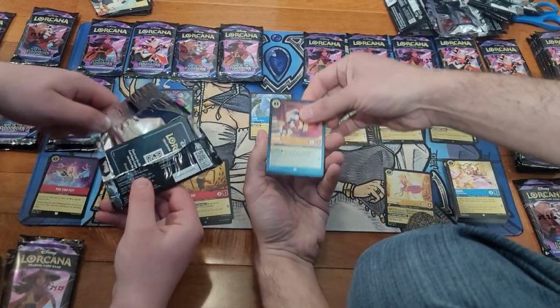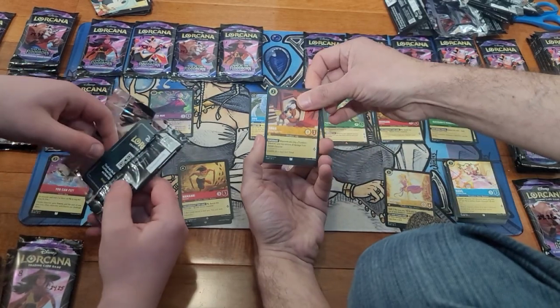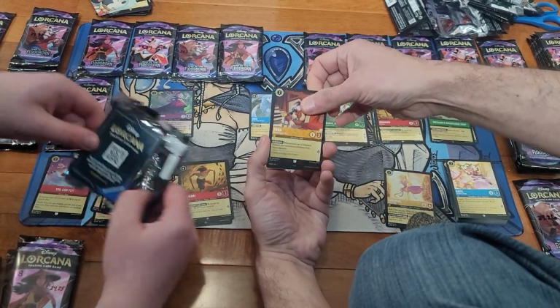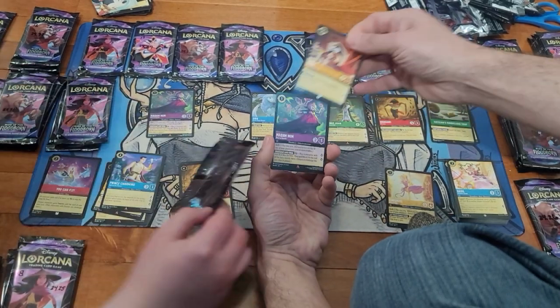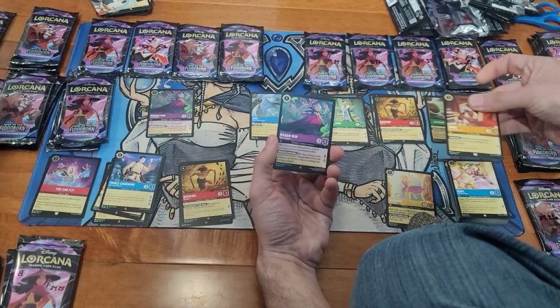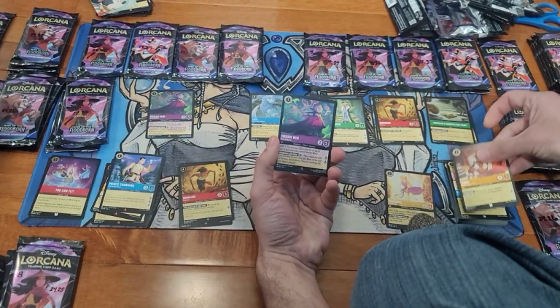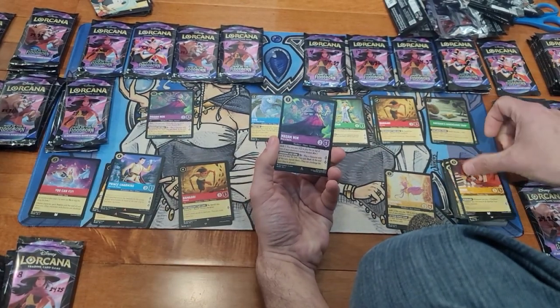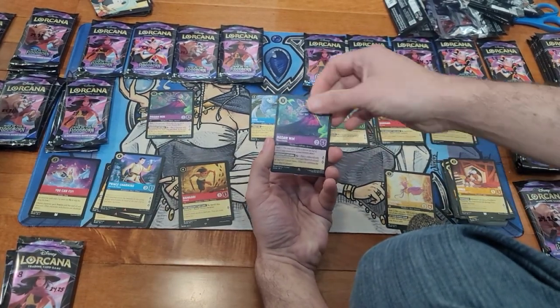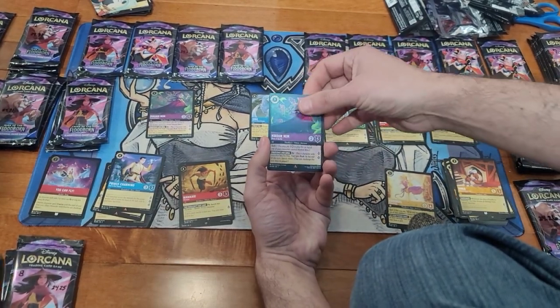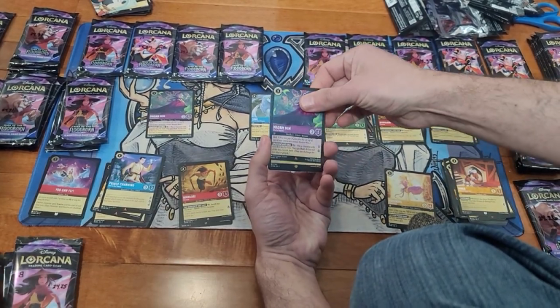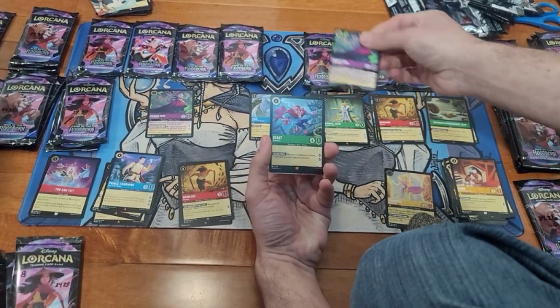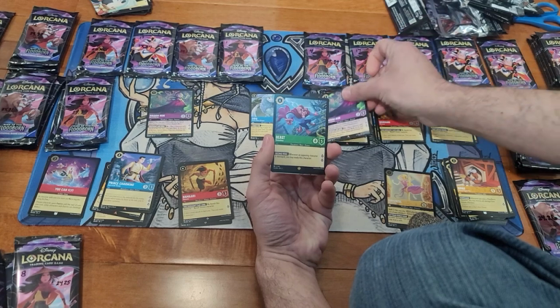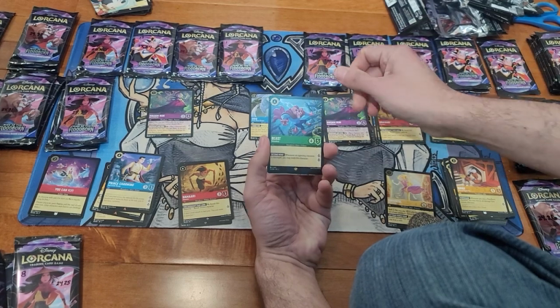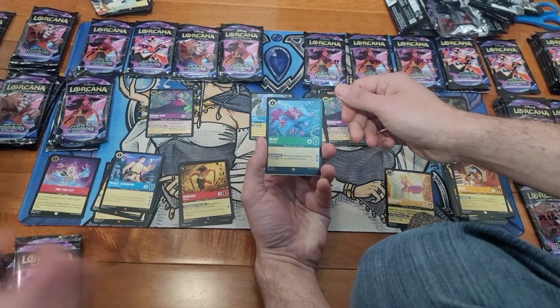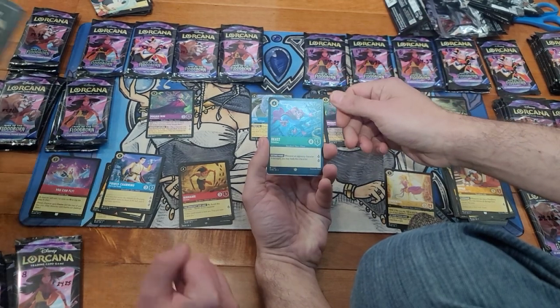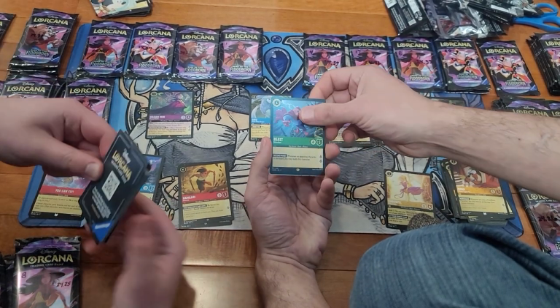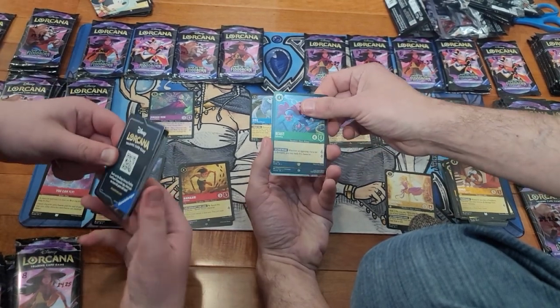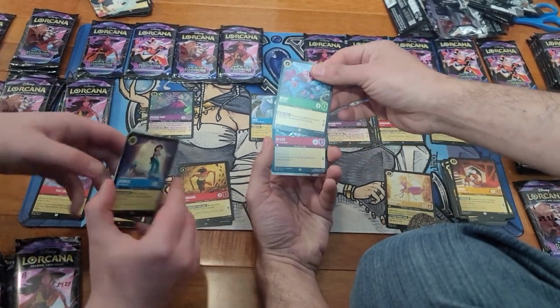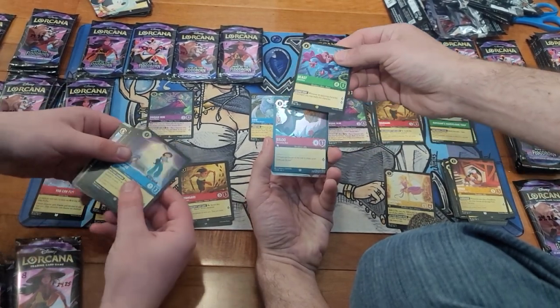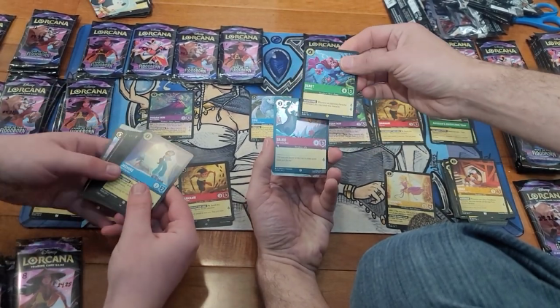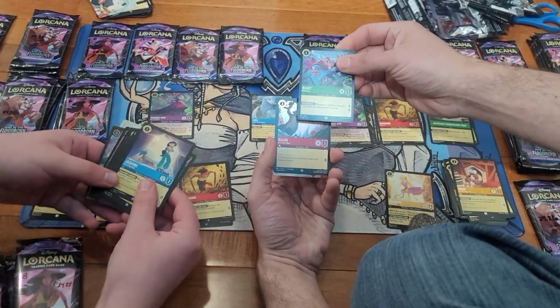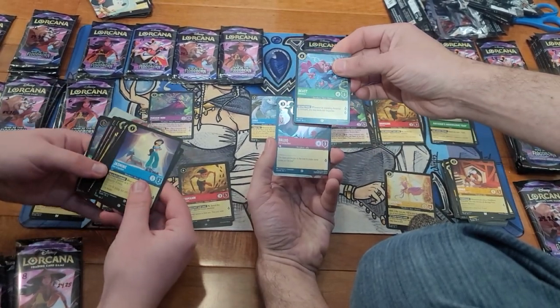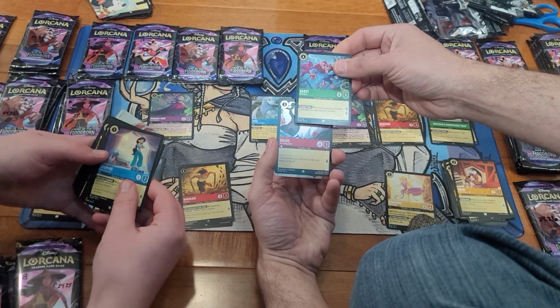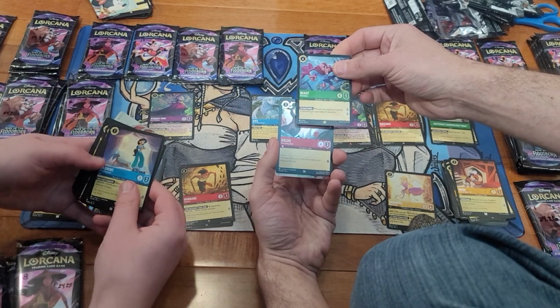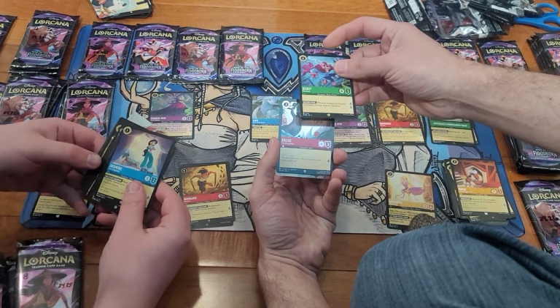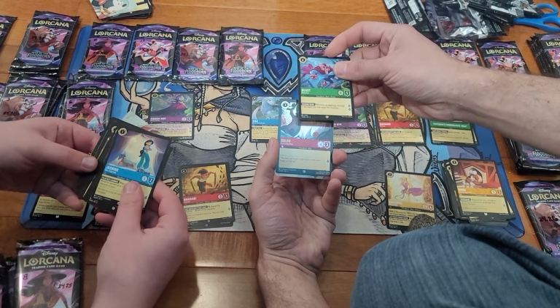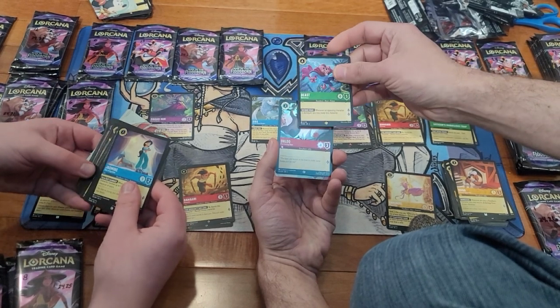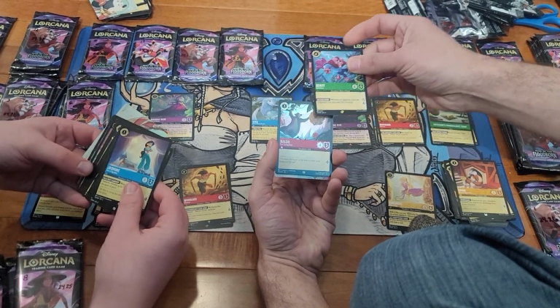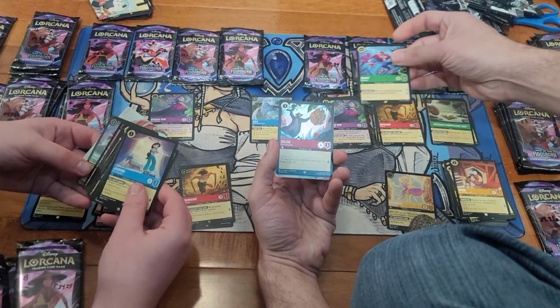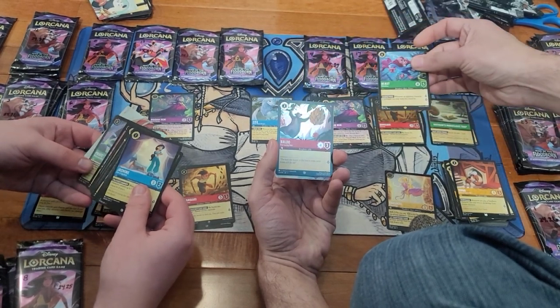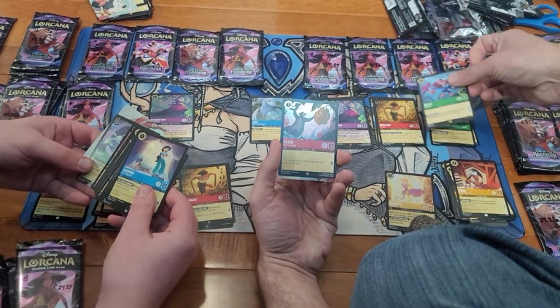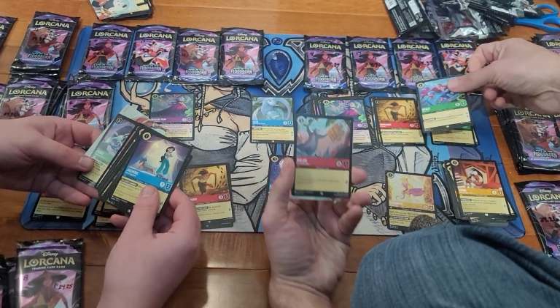Nana. Regular Madam Mim Rare. Legendary the Beast. Because of the Infinite Combo from Inklands, I've seen people selling this card for 40 bucks online on Facebook already.